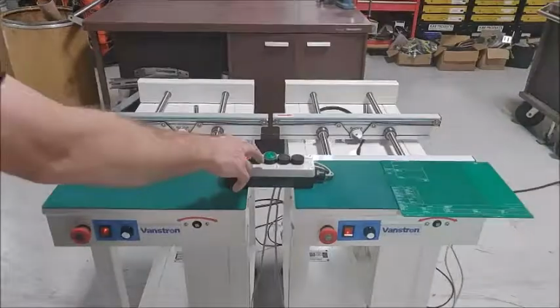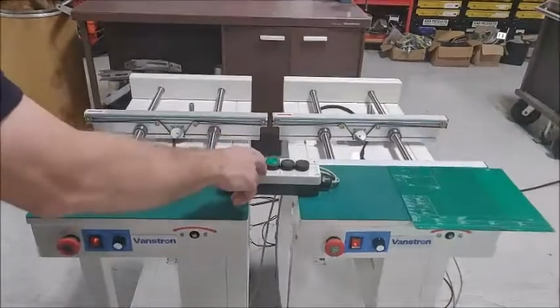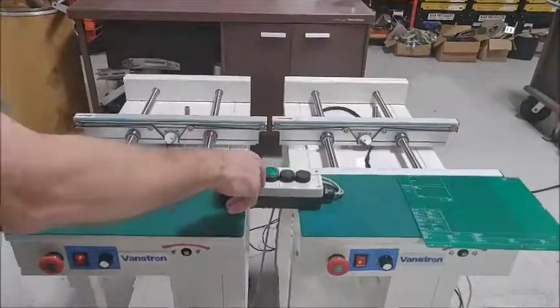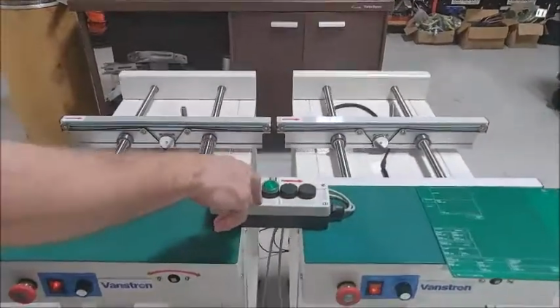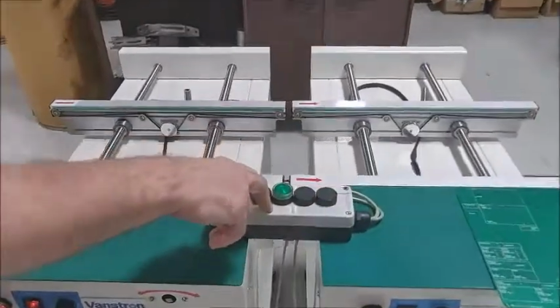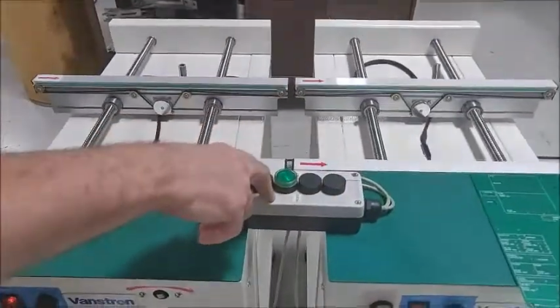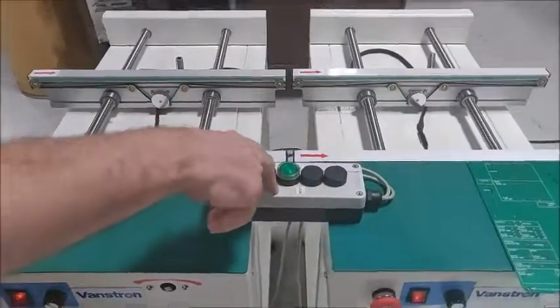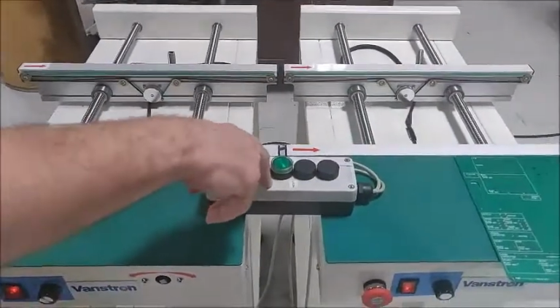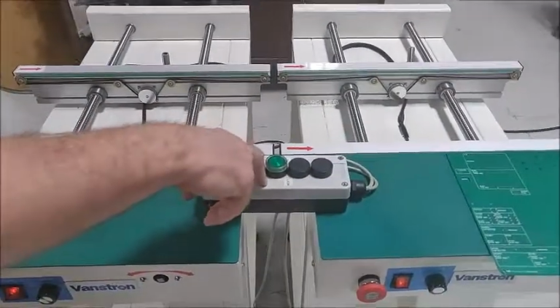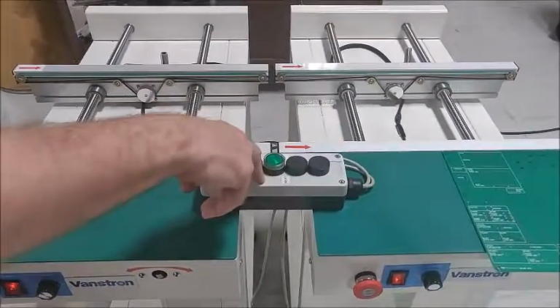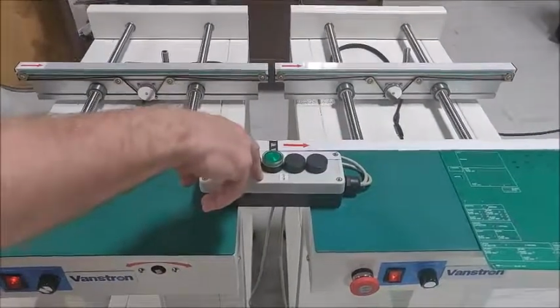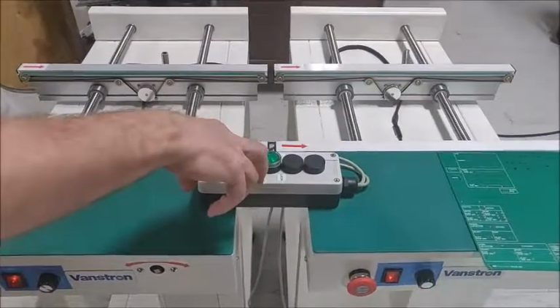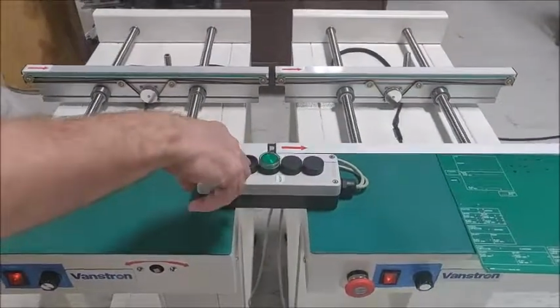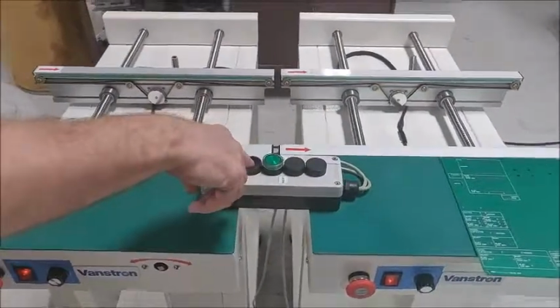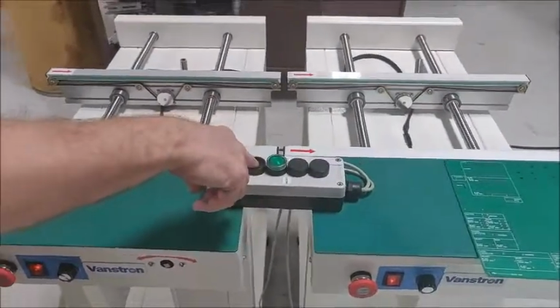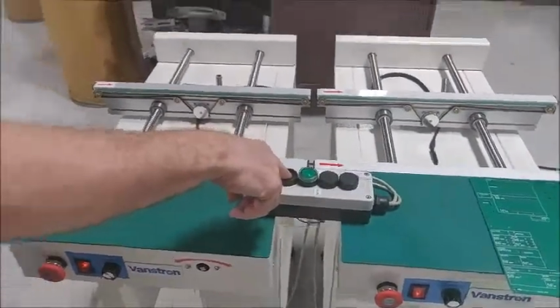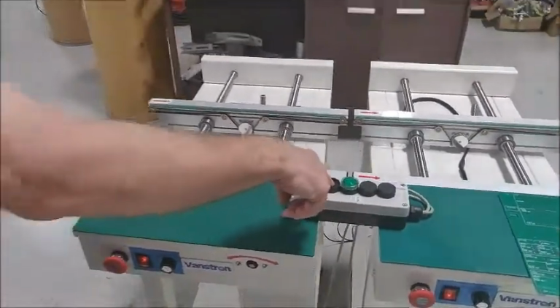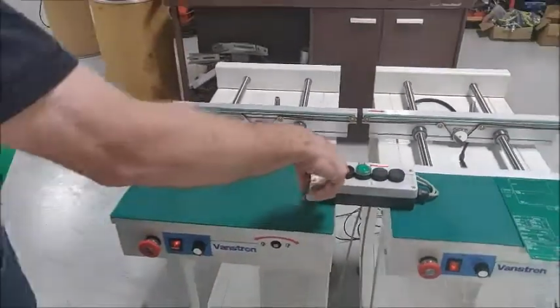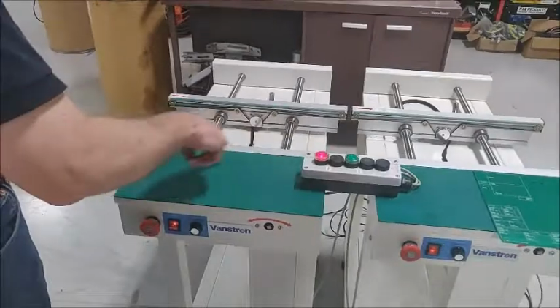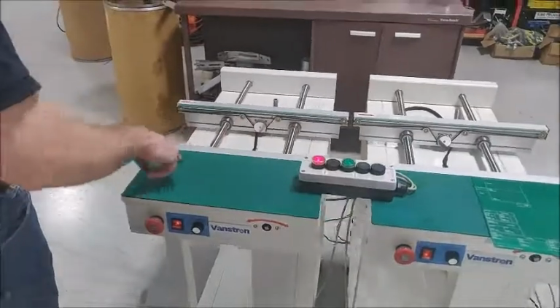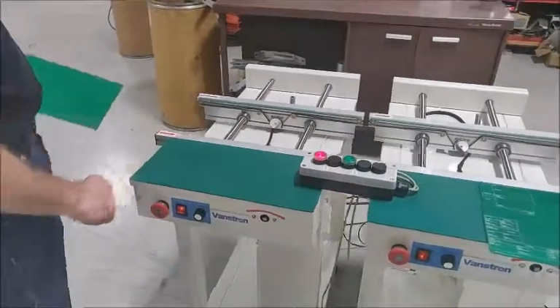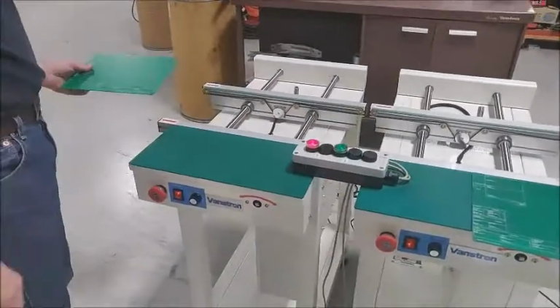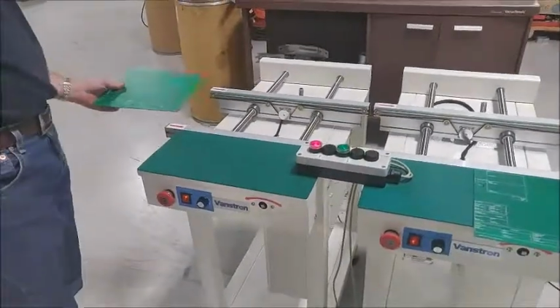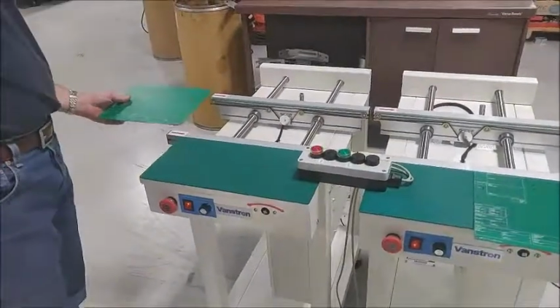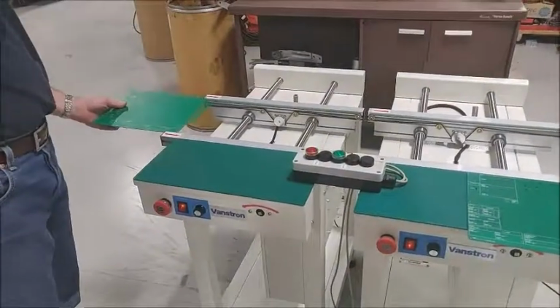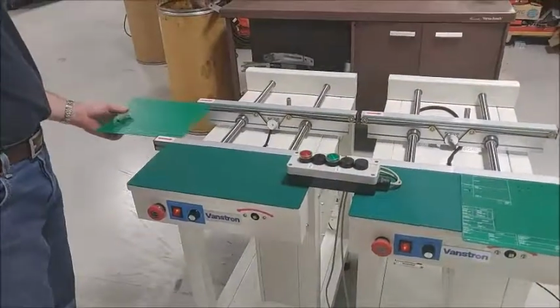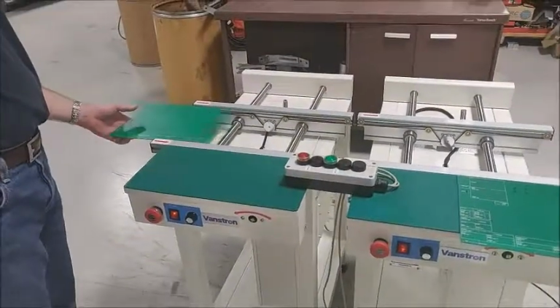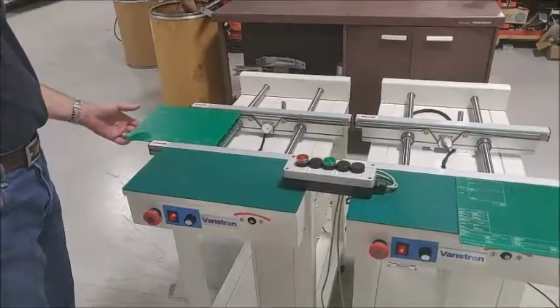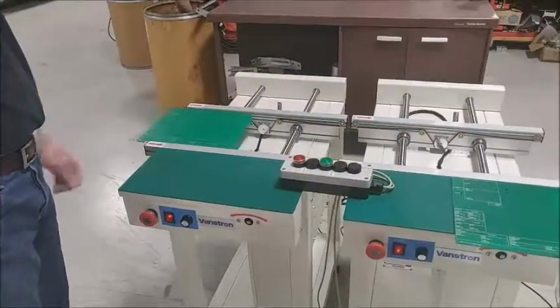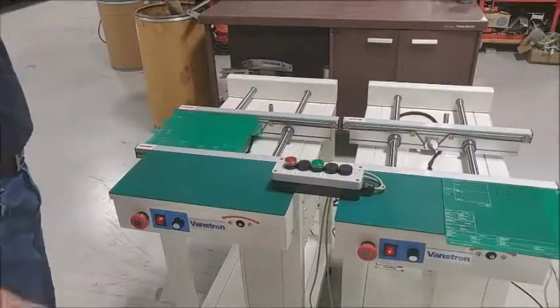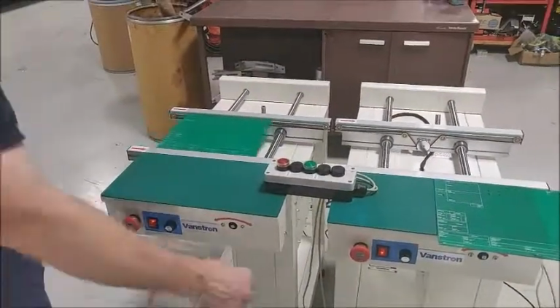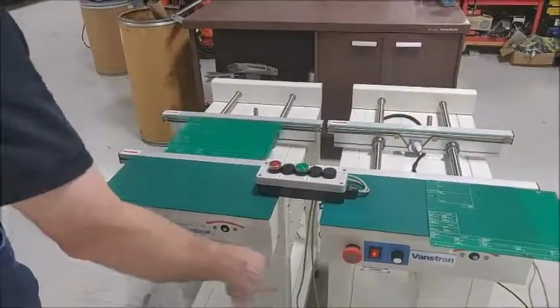We're going to tell it that it has a board — that's the simulated signal from upstream. The belt turns on and the board goes in.